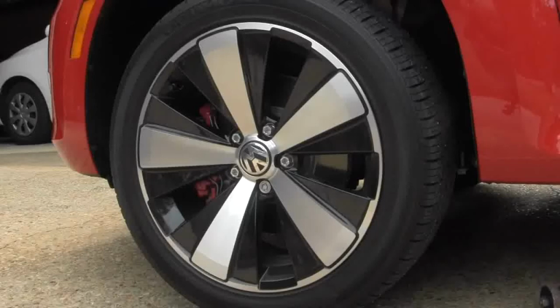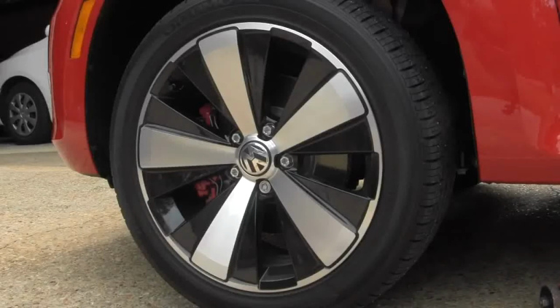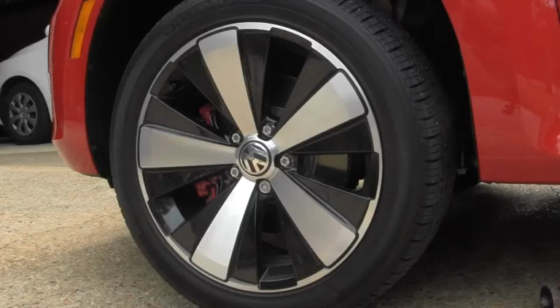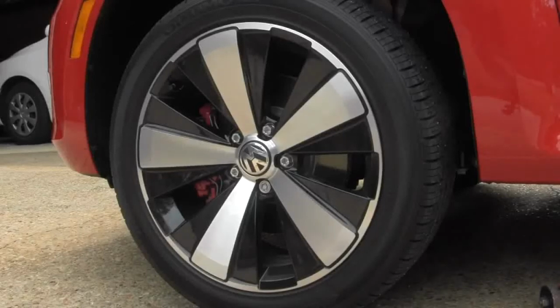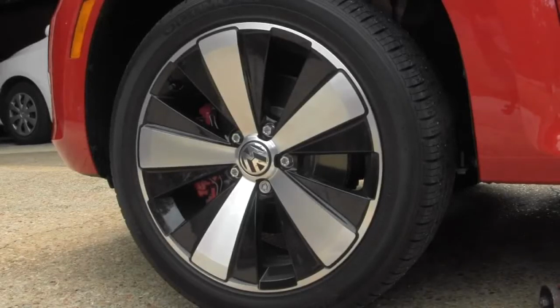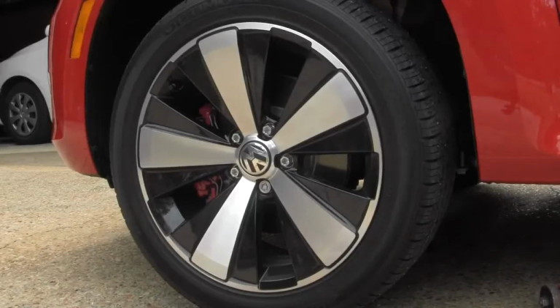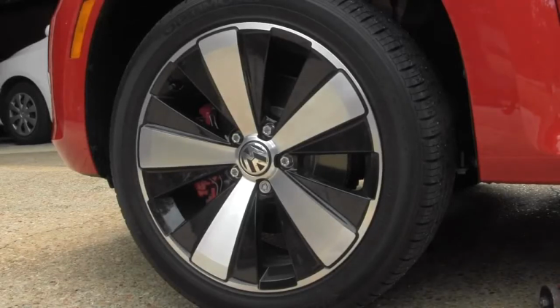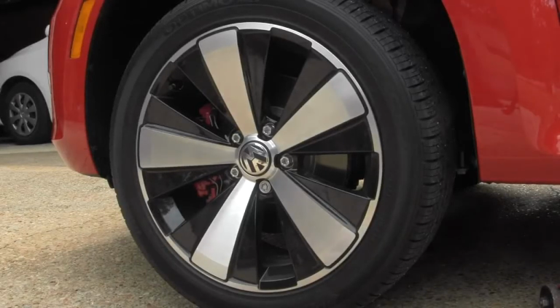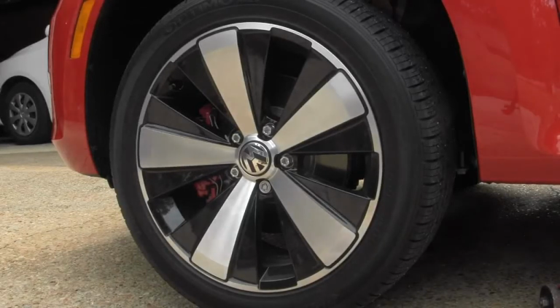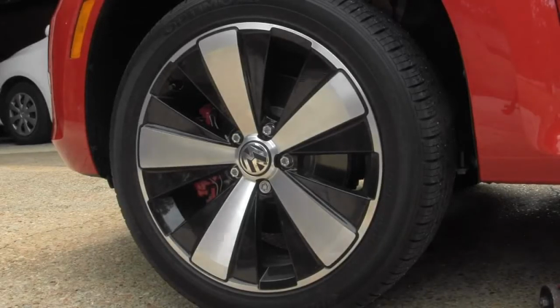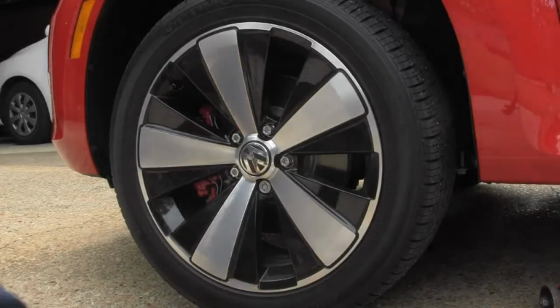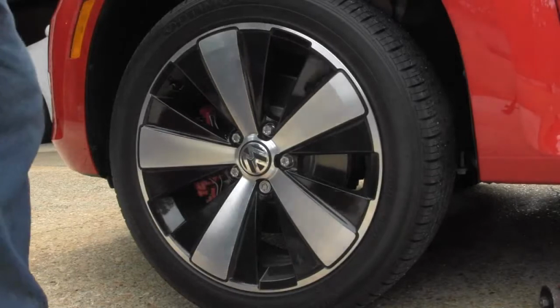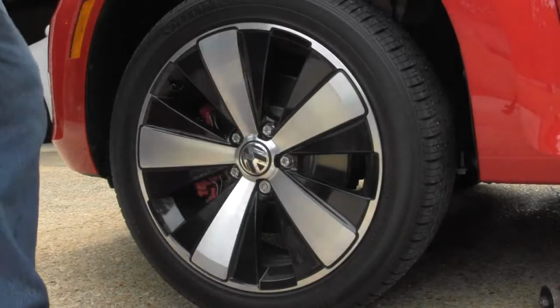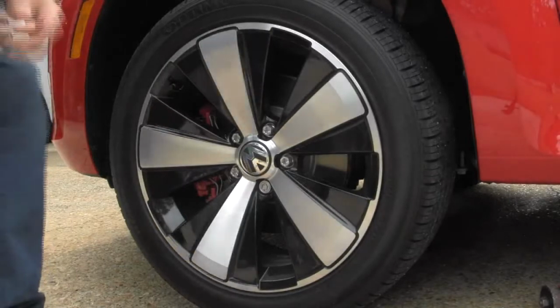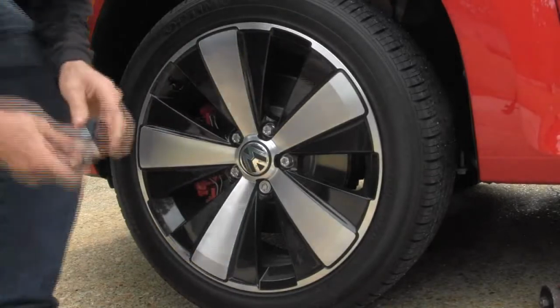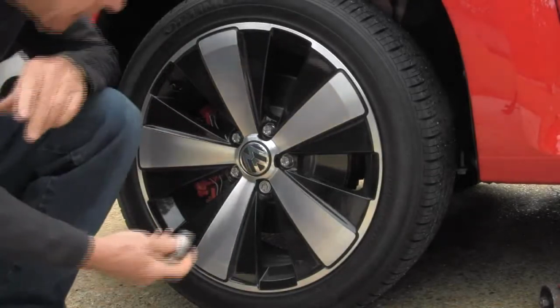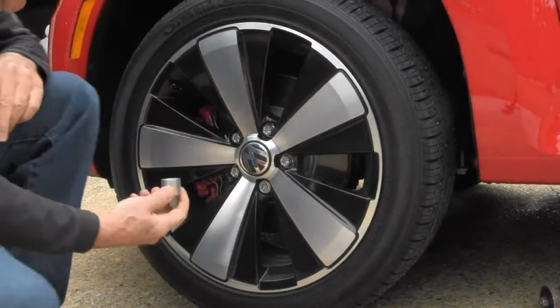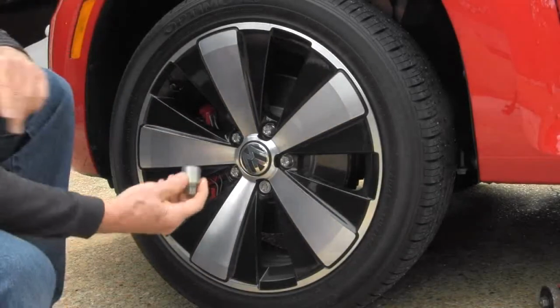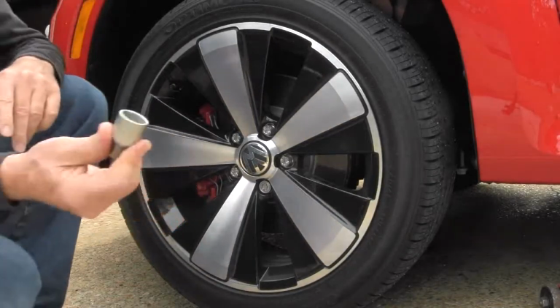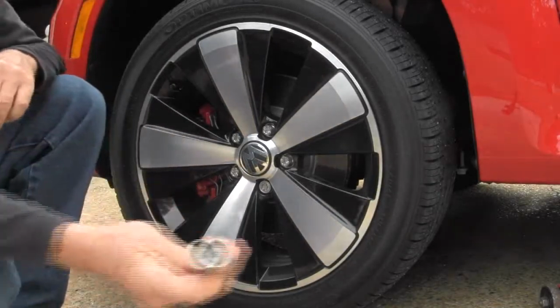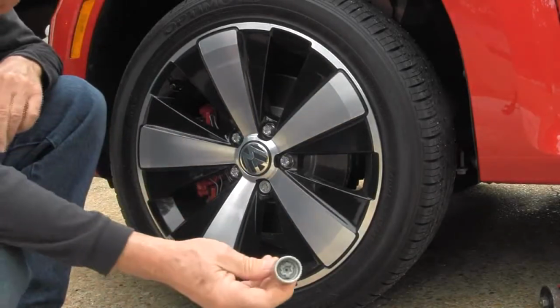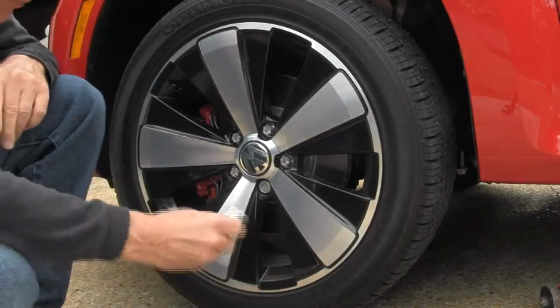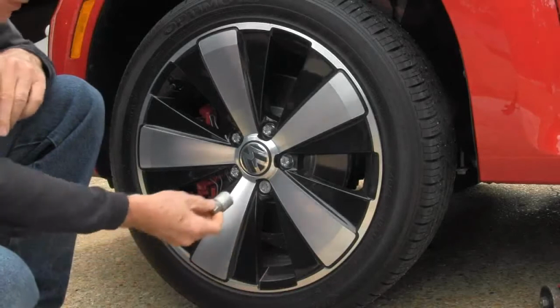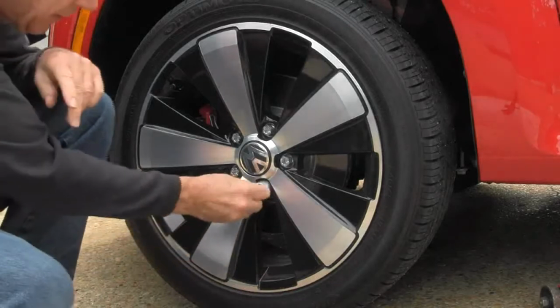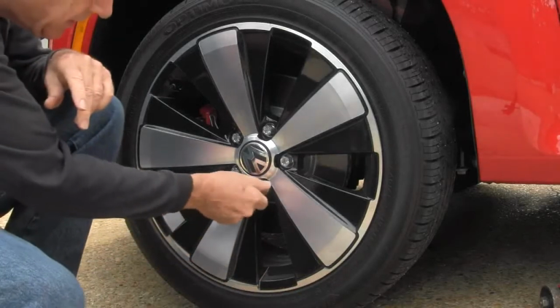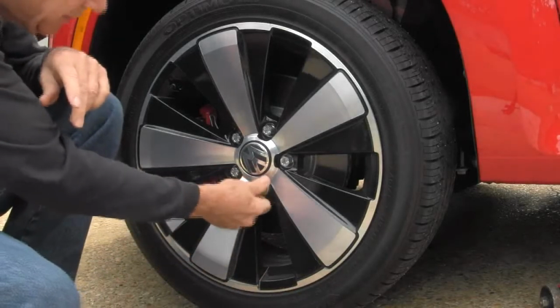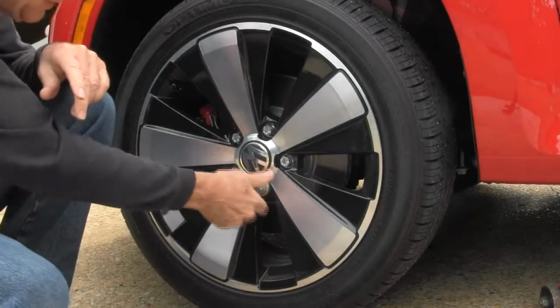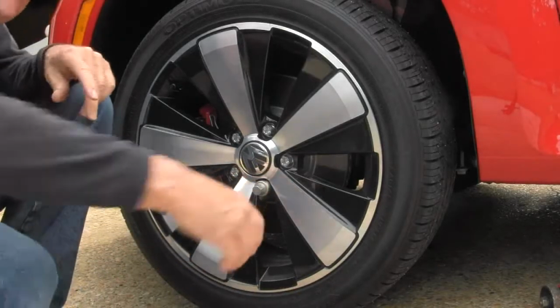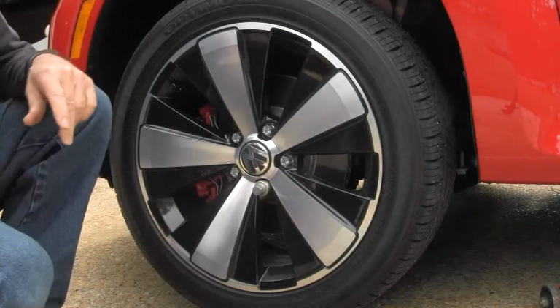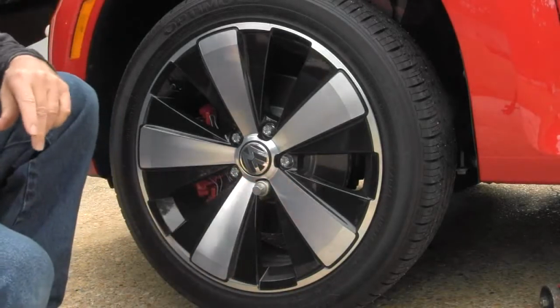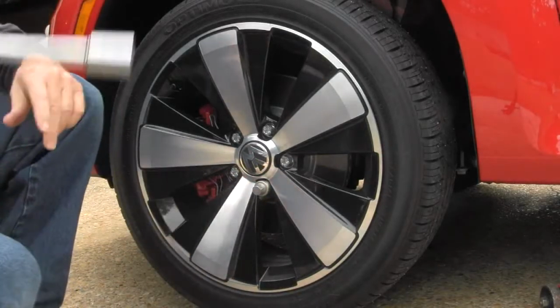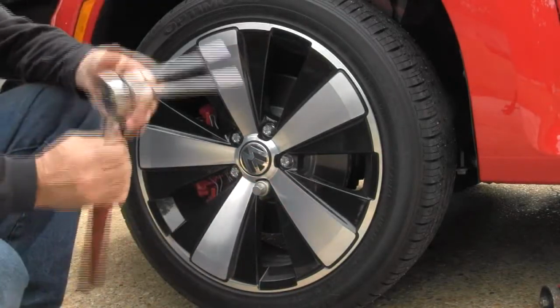Cooler coming back at you. He's got the key to the locking lug nut — here it is. You put it on here; that's the first thing I'm going to do.